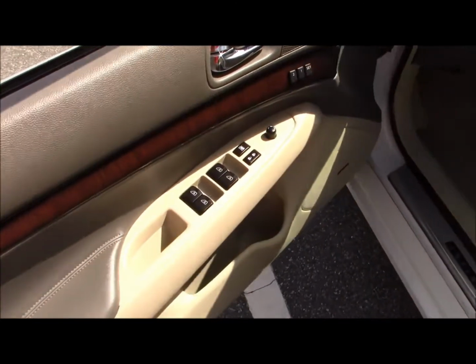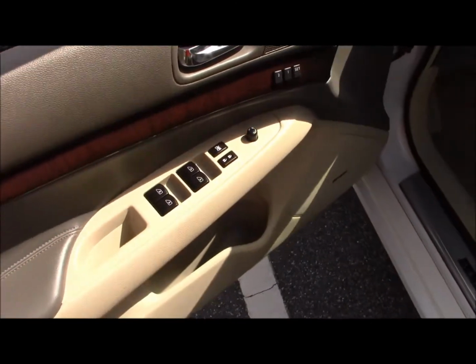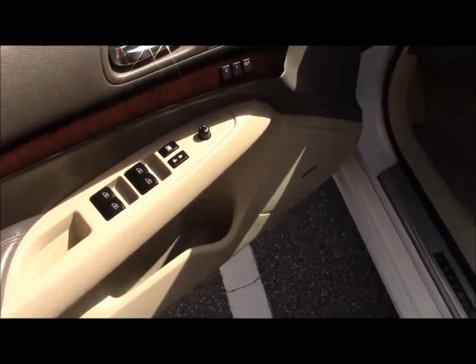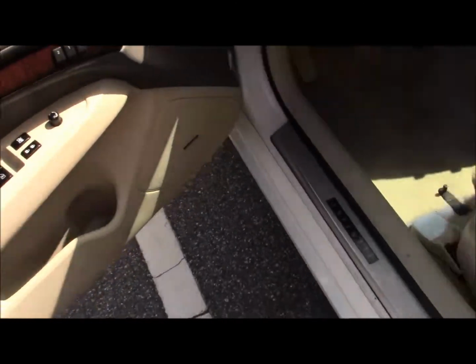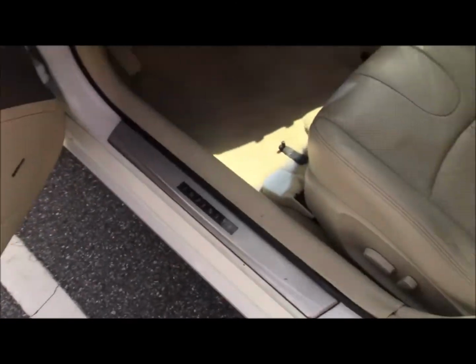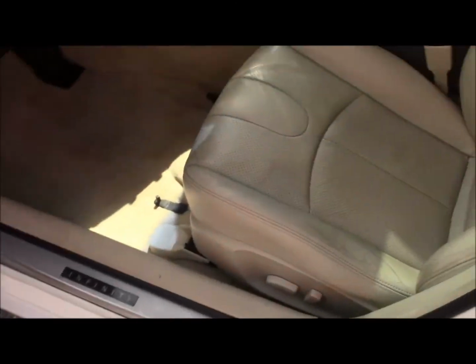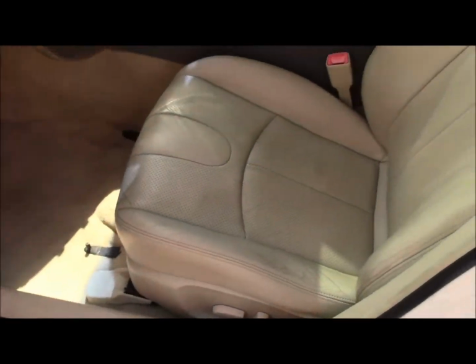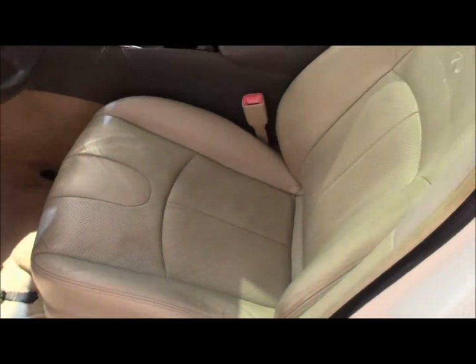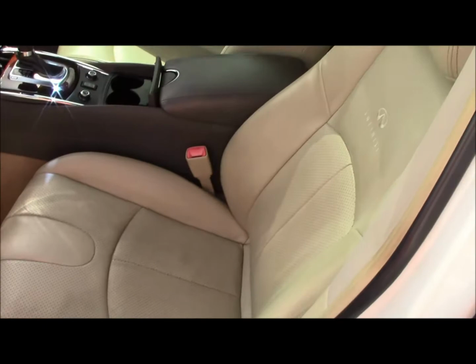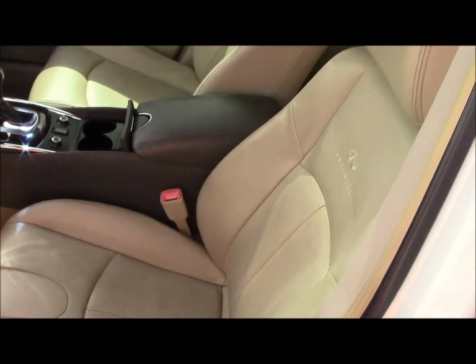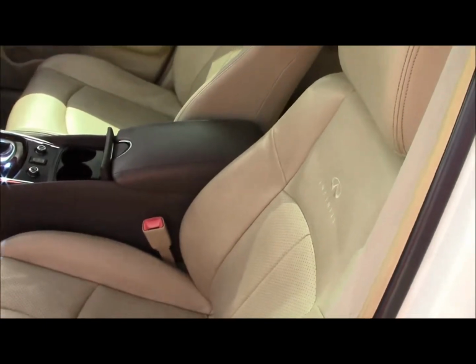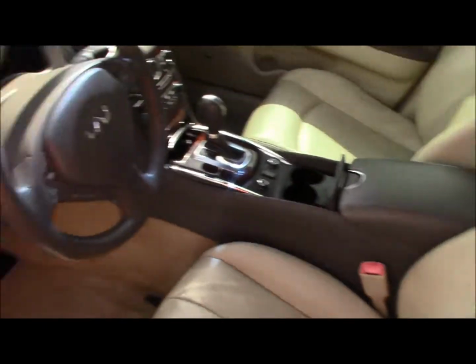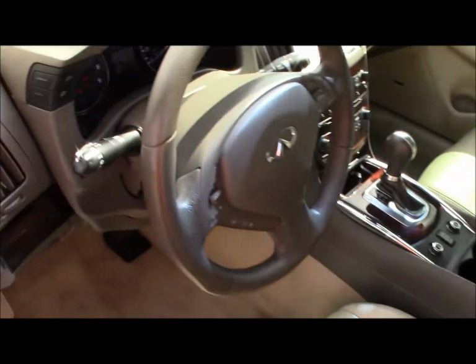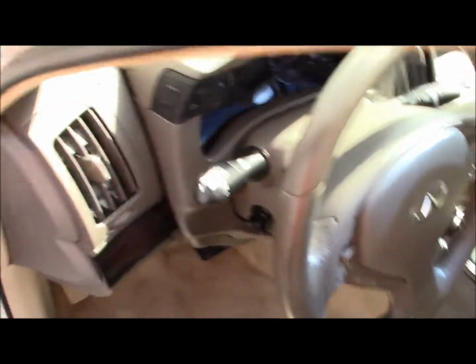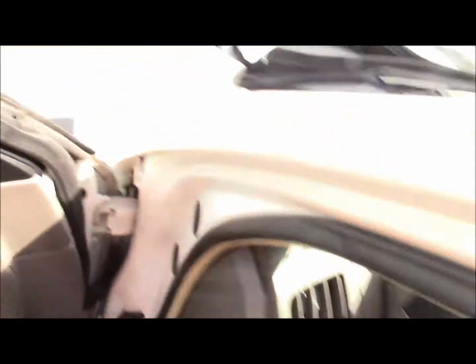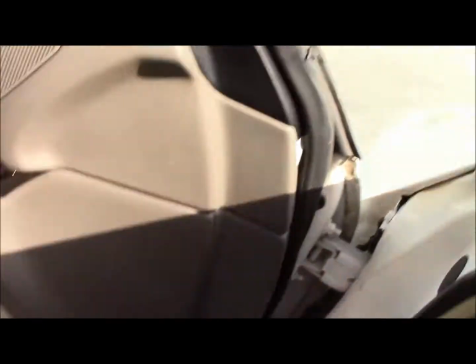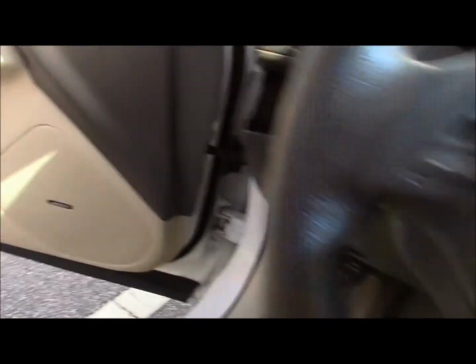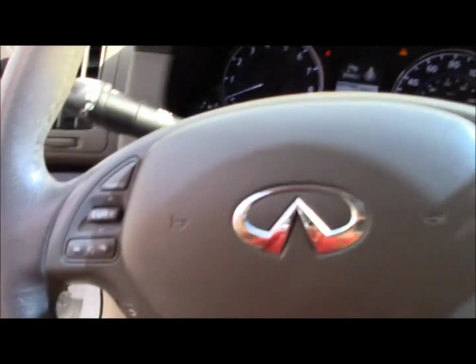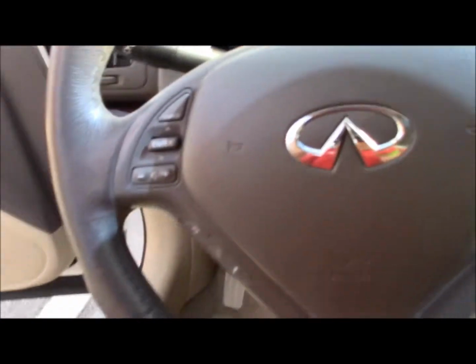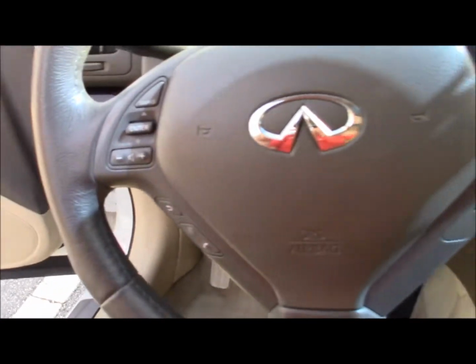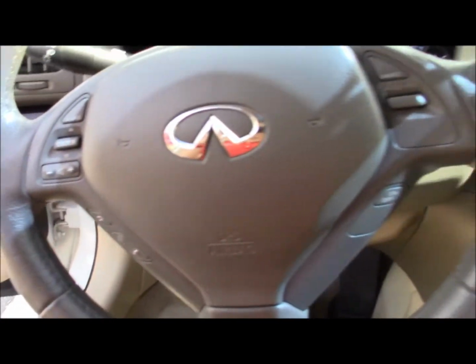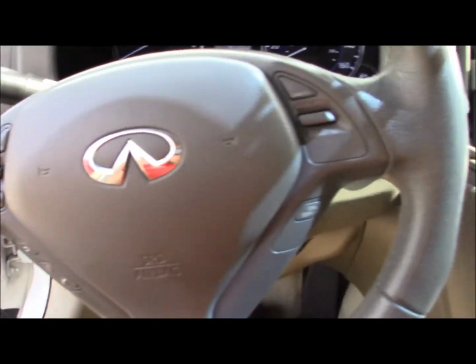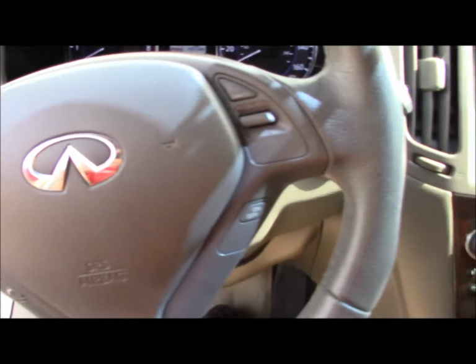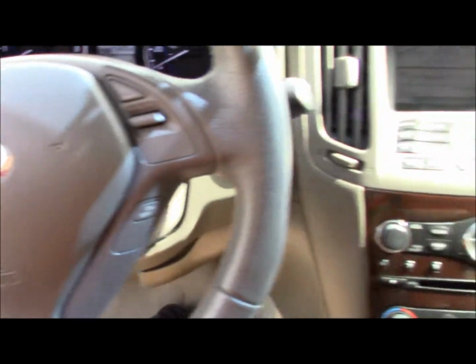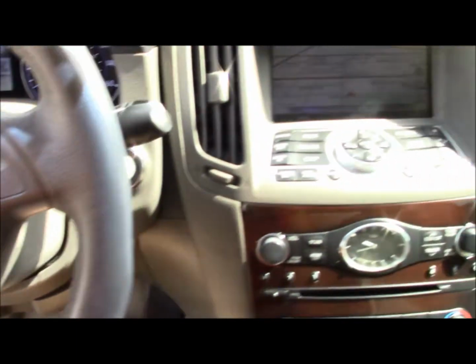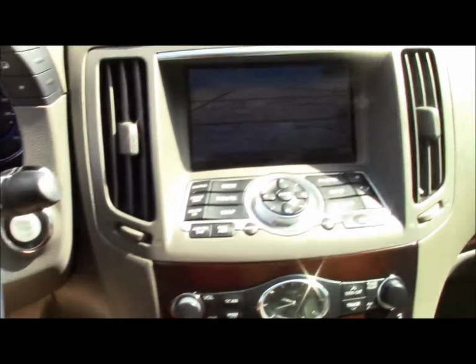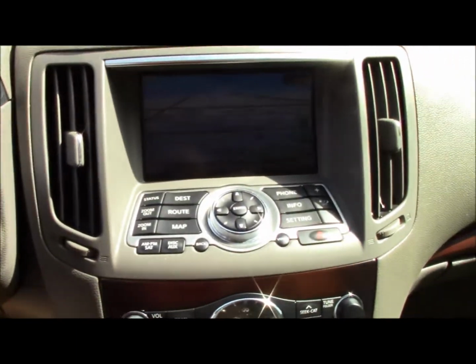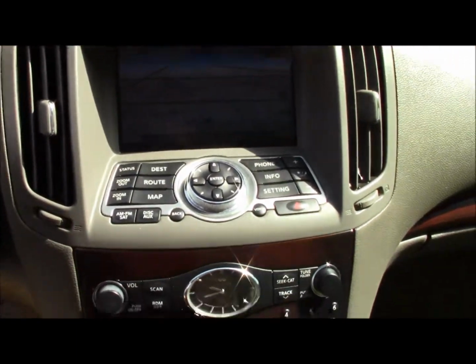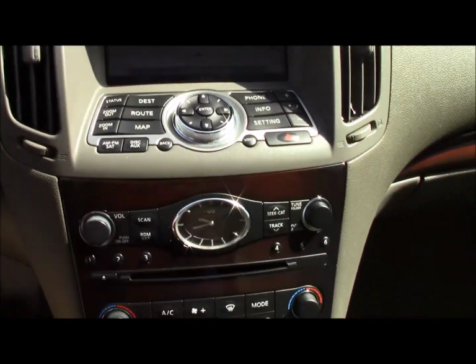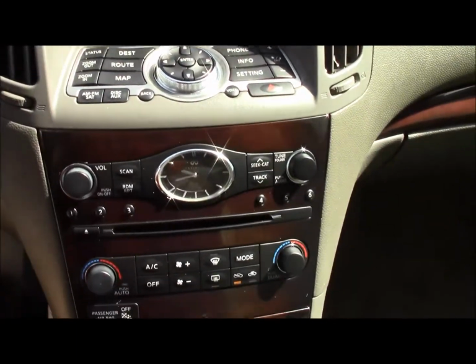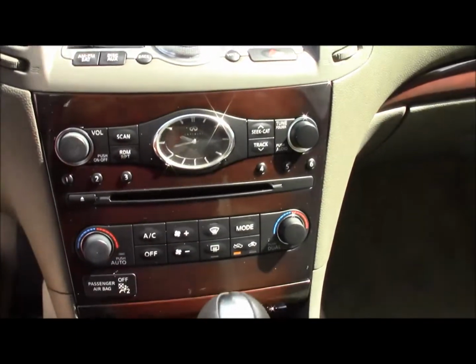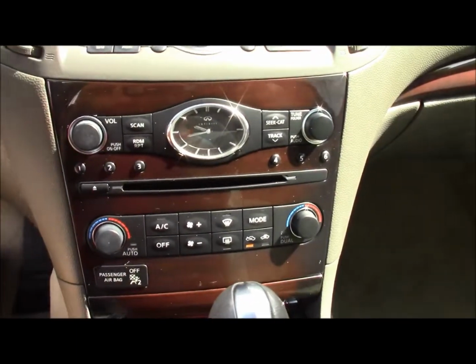Inside we have beige leather seats. It comes with navigation, XM radio, and a nice traditional style clock in the center. It also has a sunroof as well.